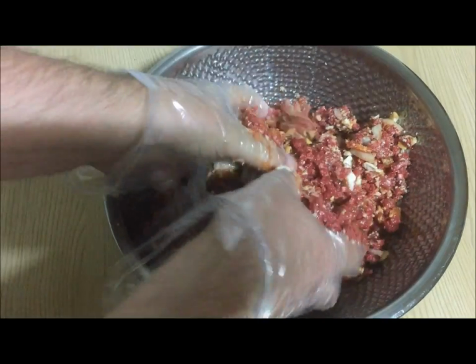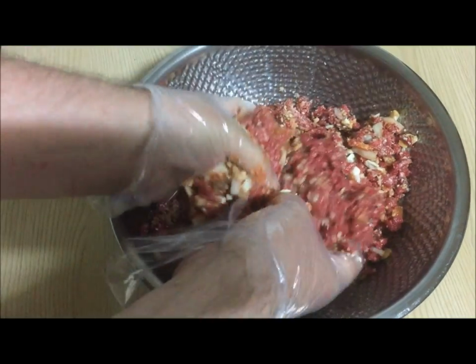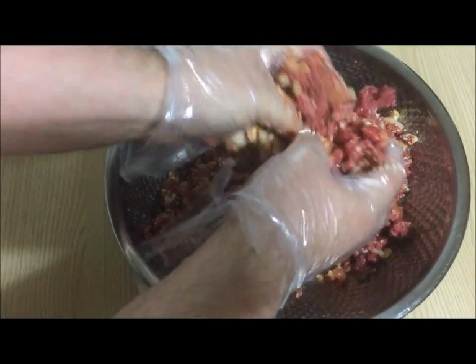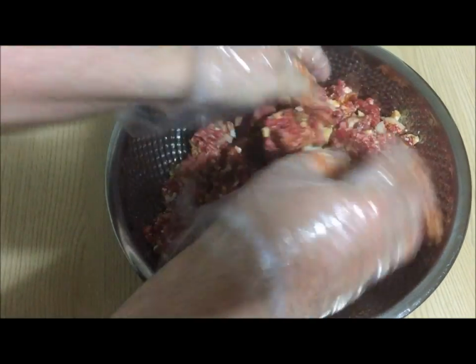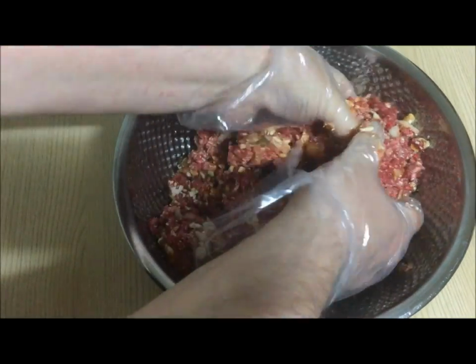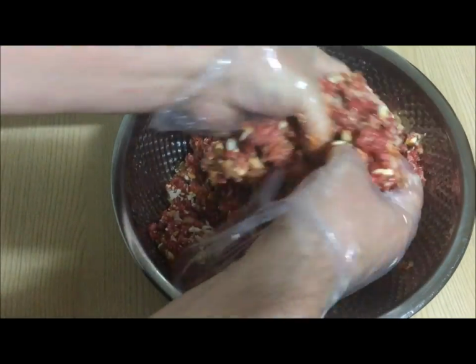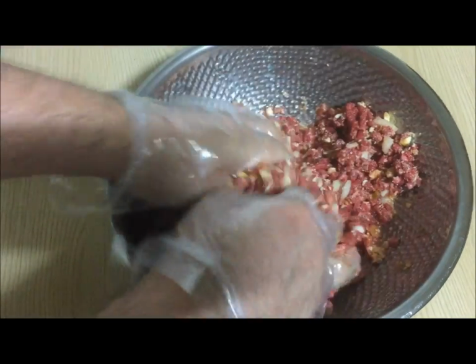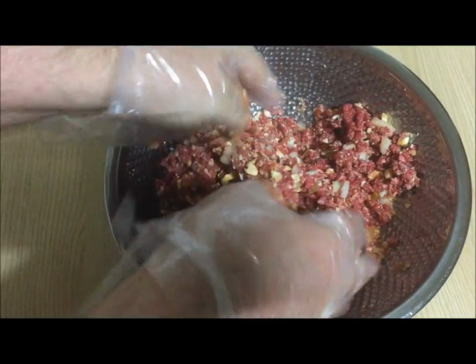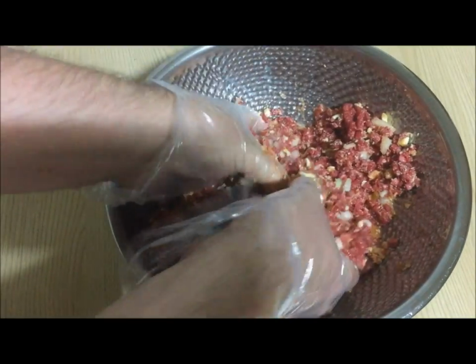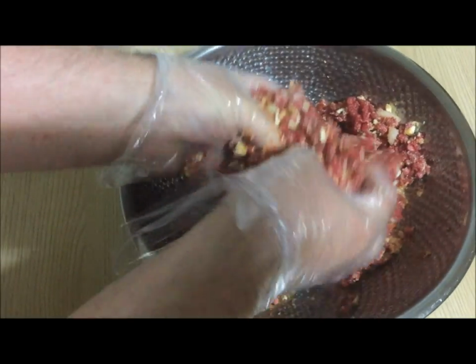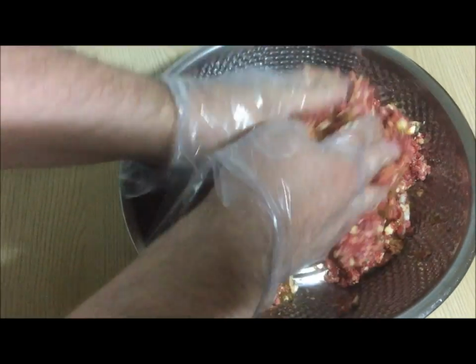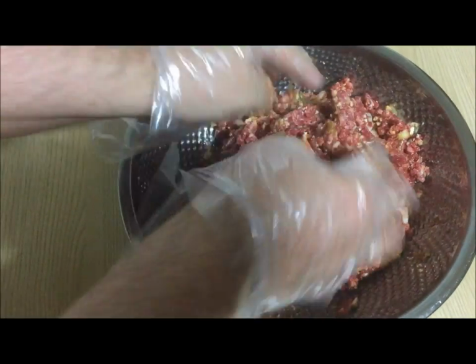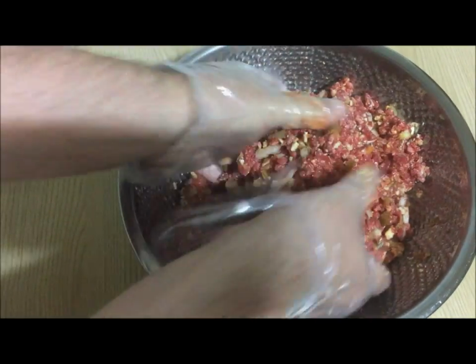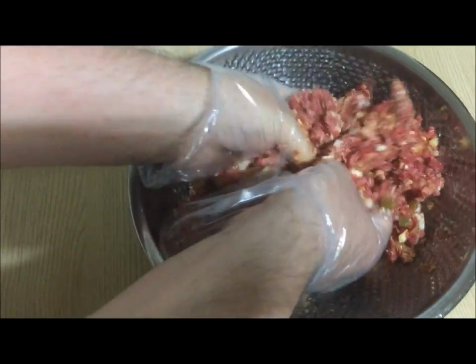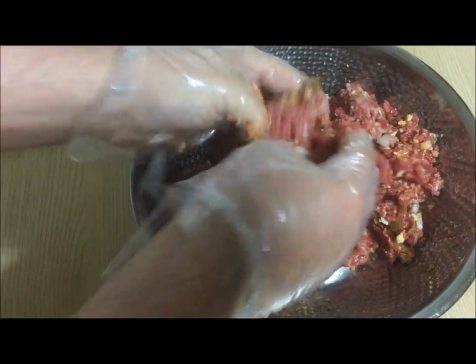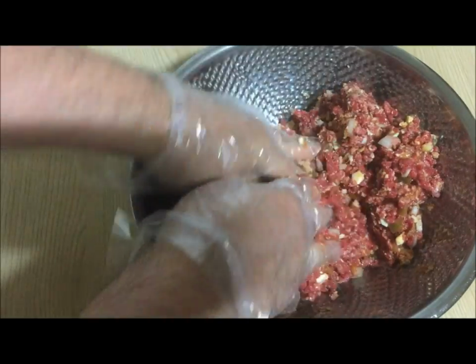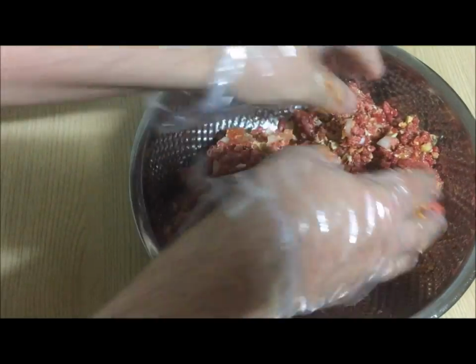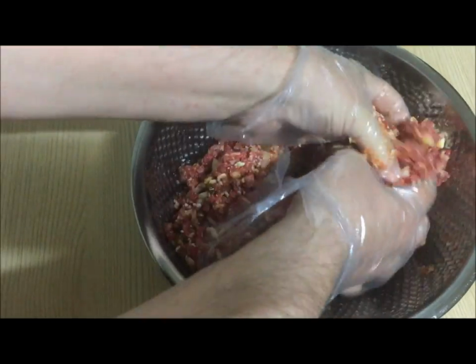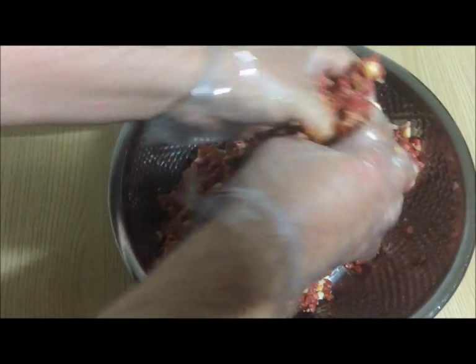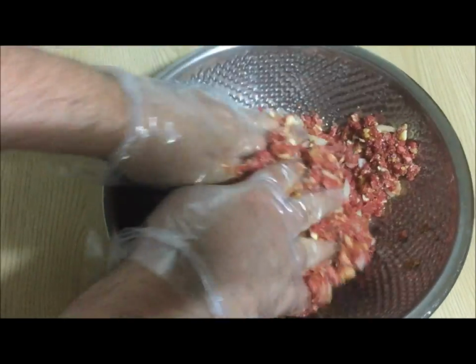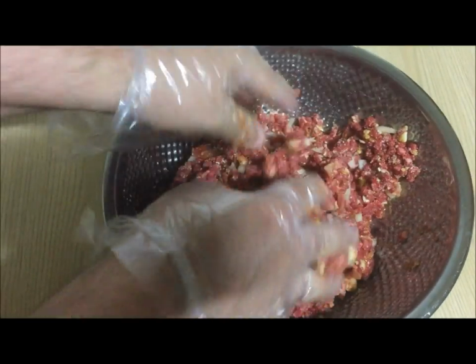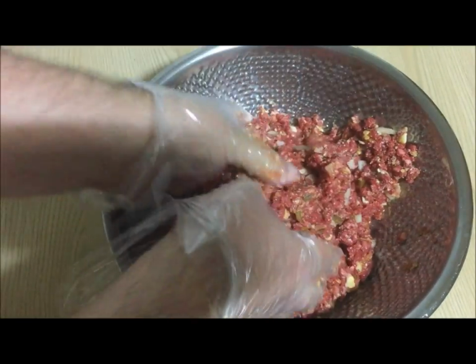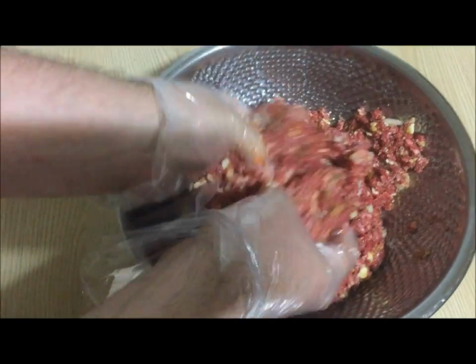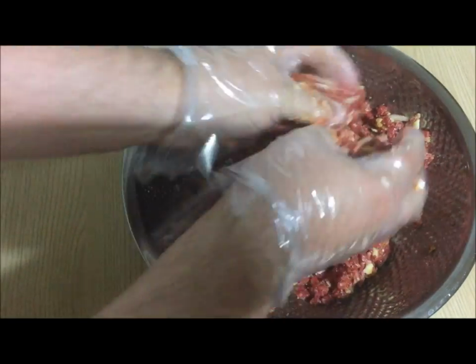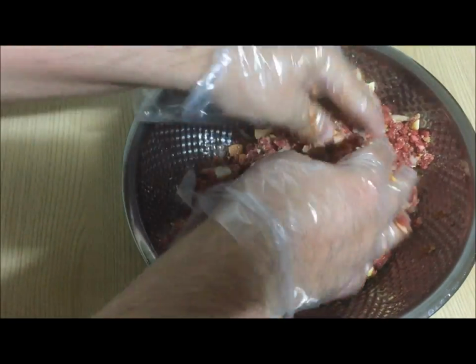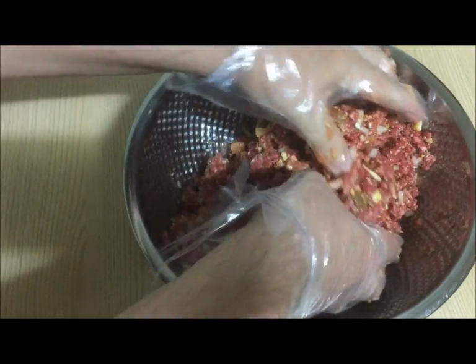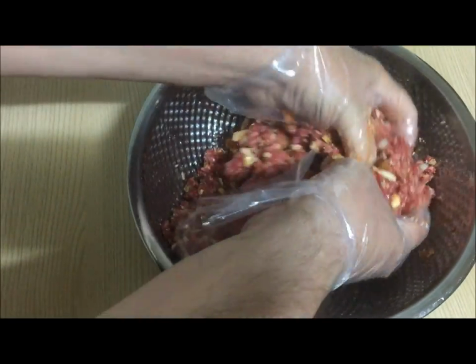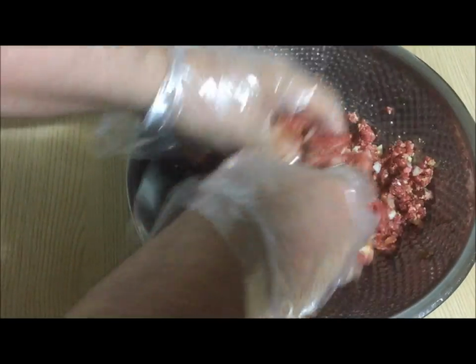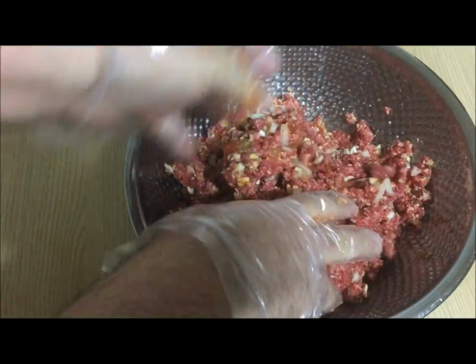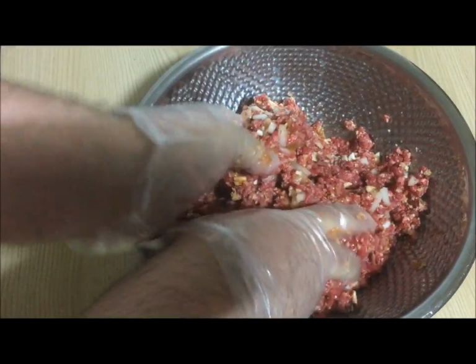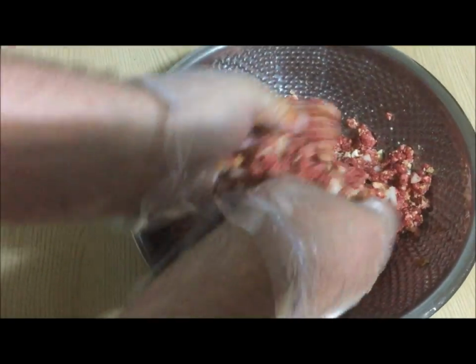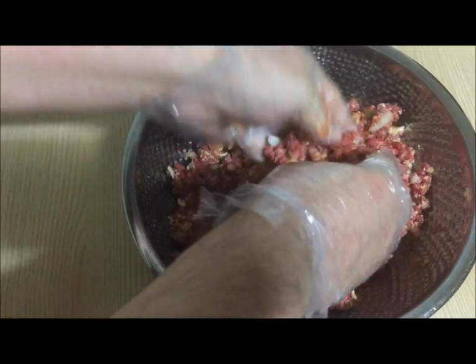I'd like to point out this is Korean ground beef, which is called hanu. It is more expensive and very tasty.